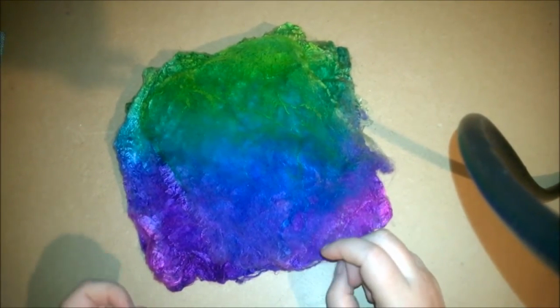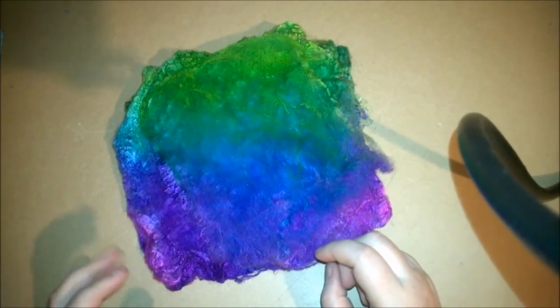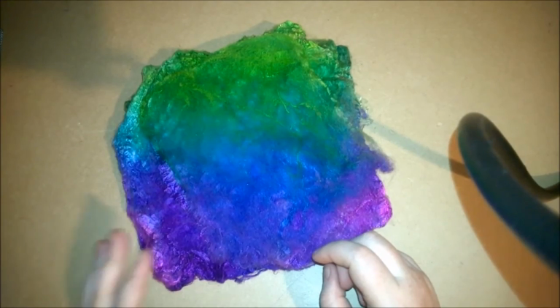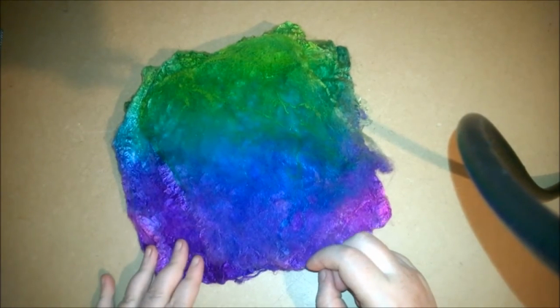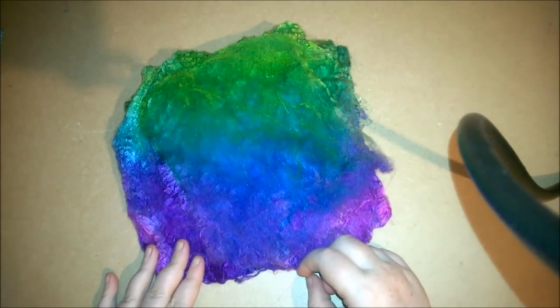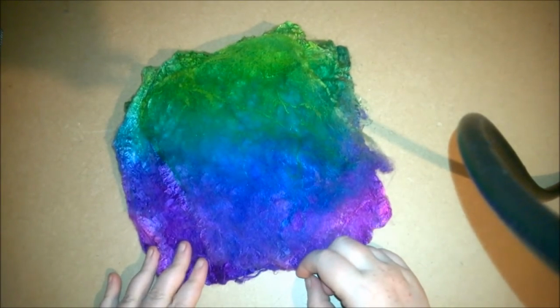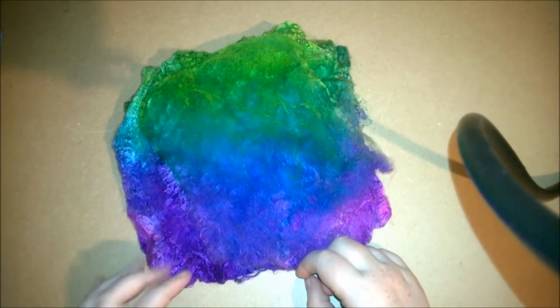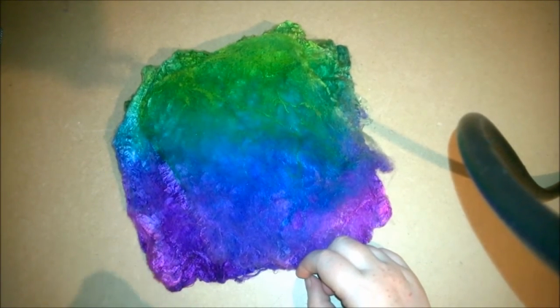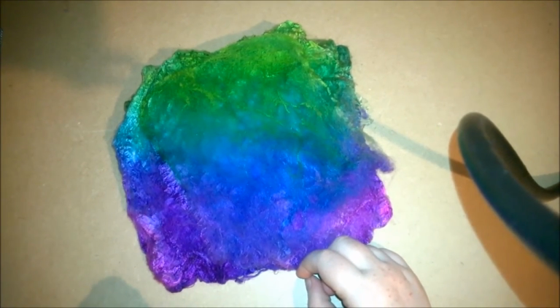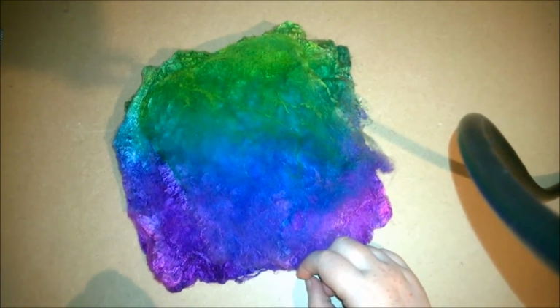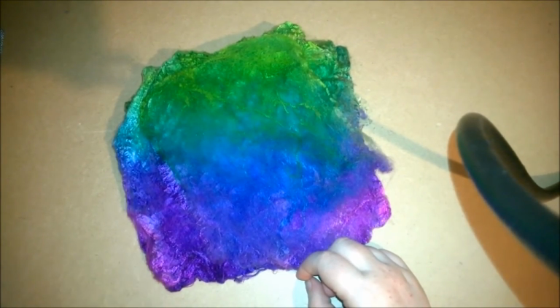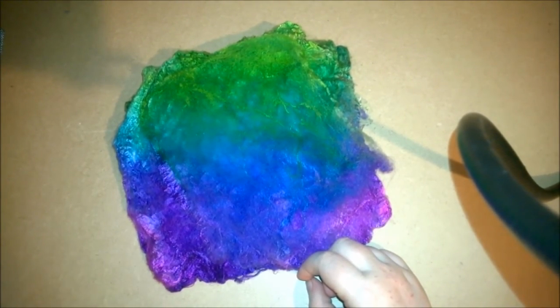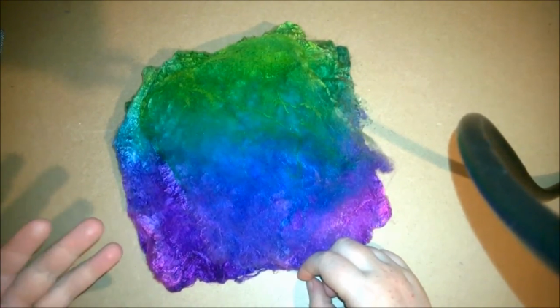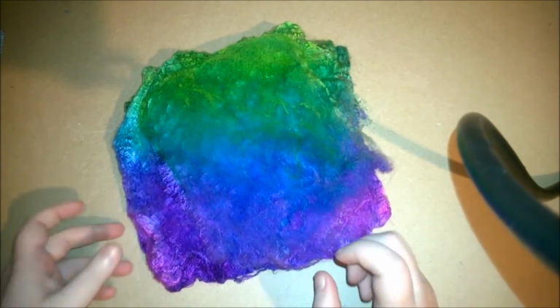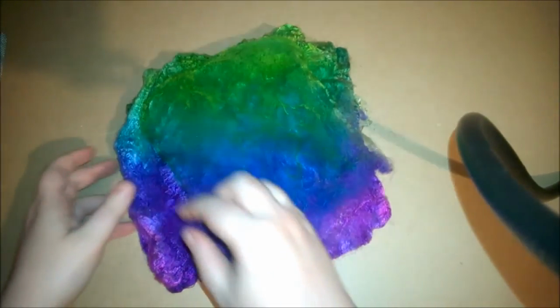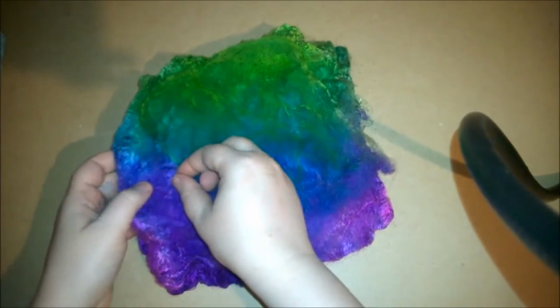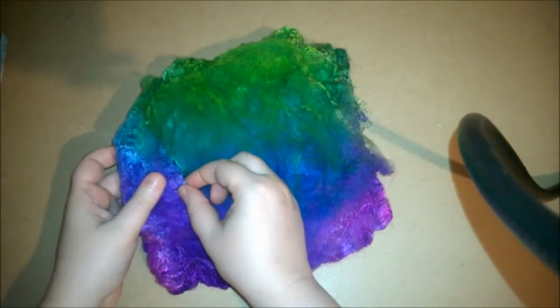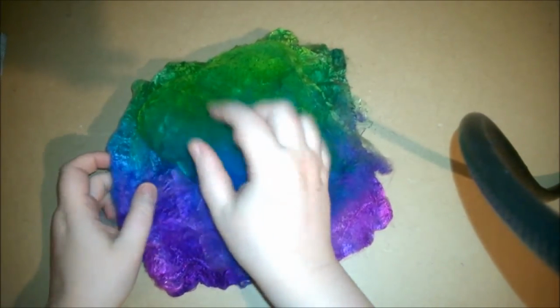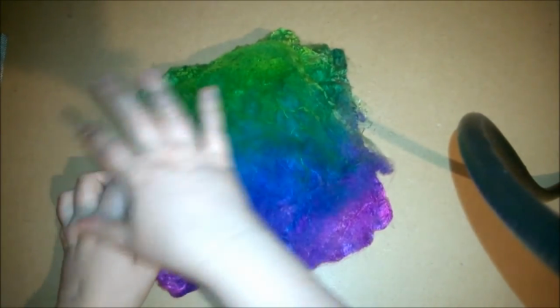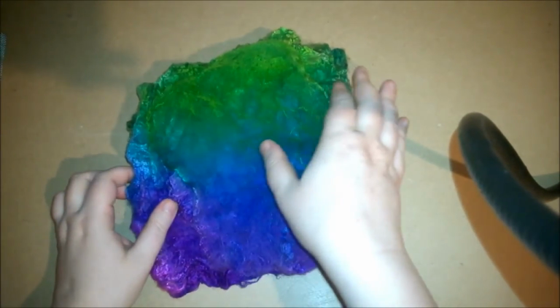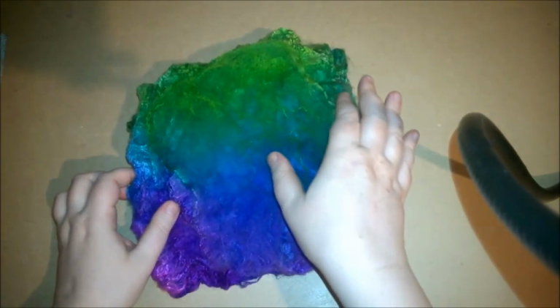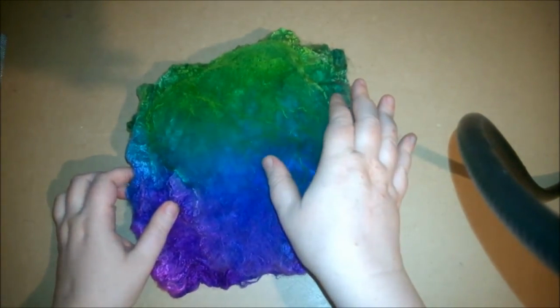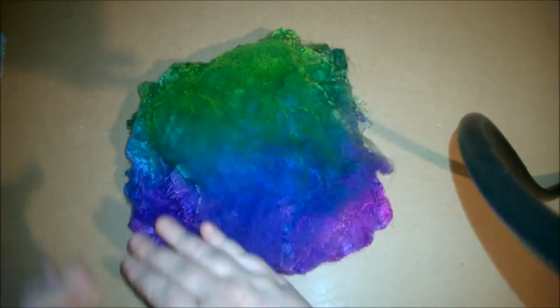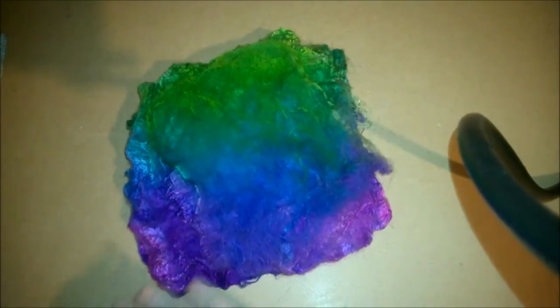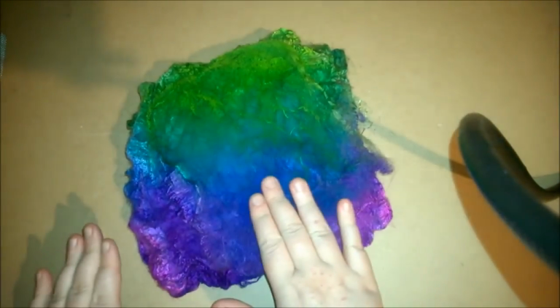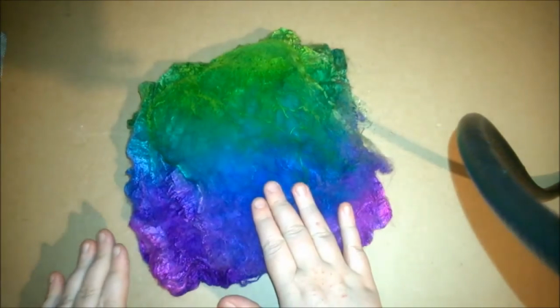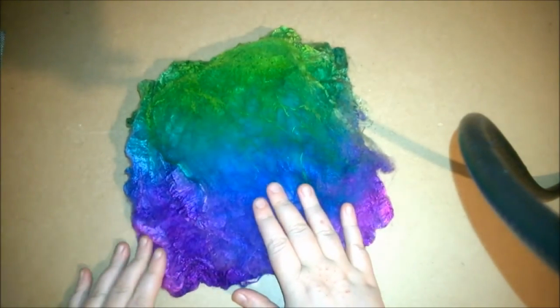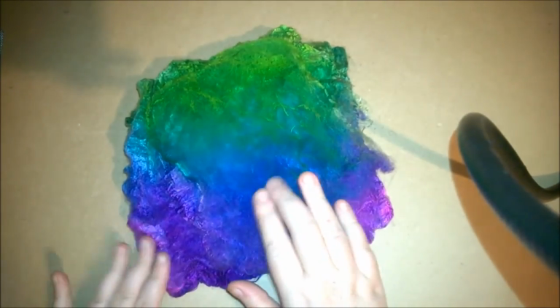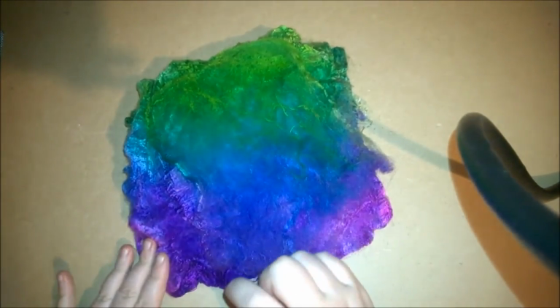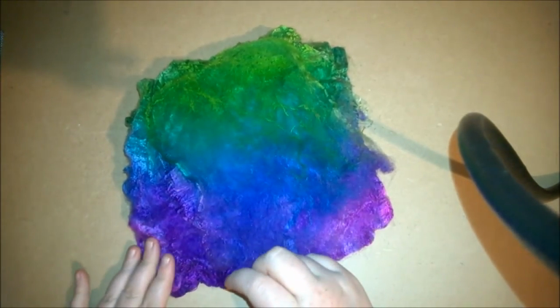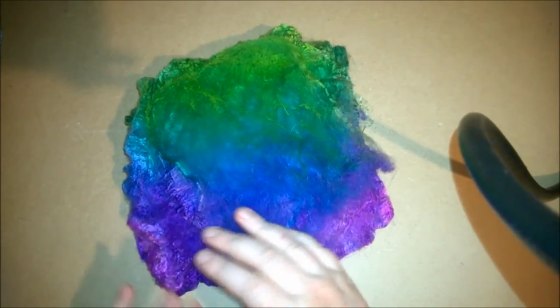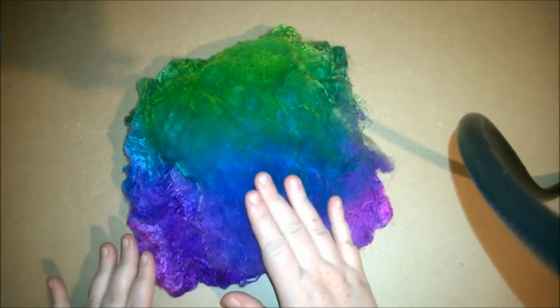A lot of people use silk hankies in Nuno felting in place of like a silk scarf. You can just layer the hankies in the pattern that you want and sandwich them in between two thin layers of wool and then felt them.